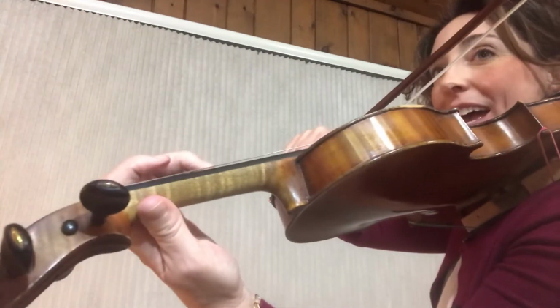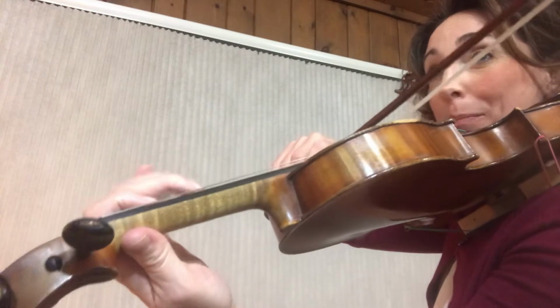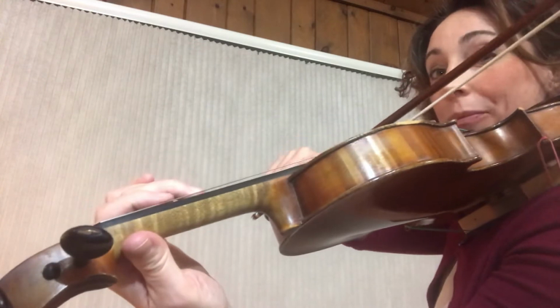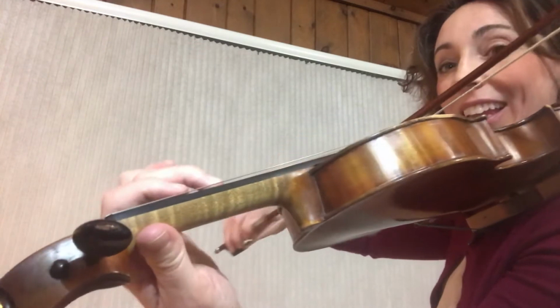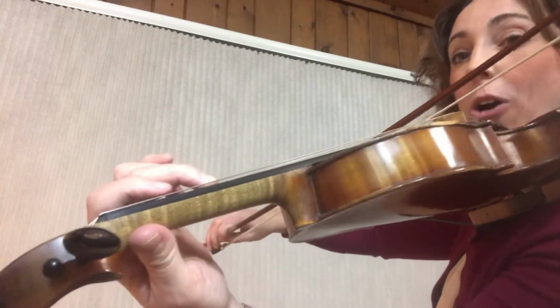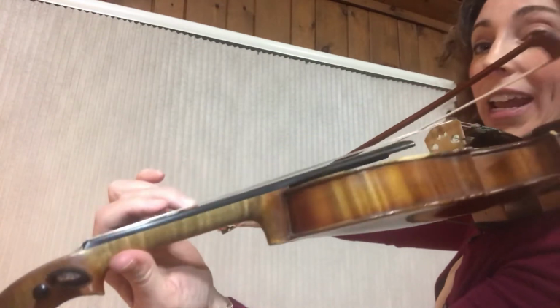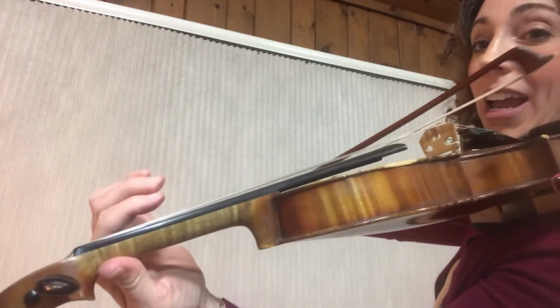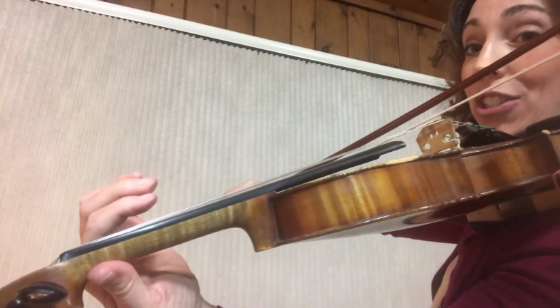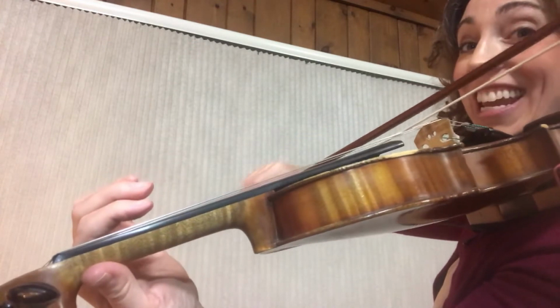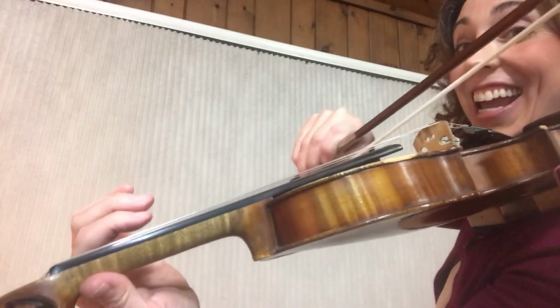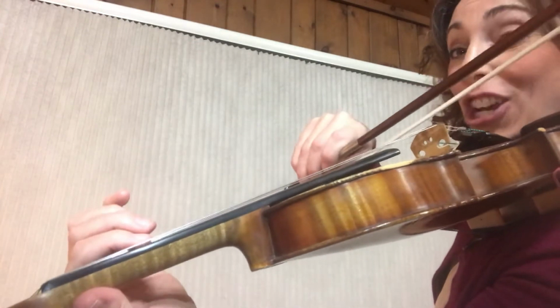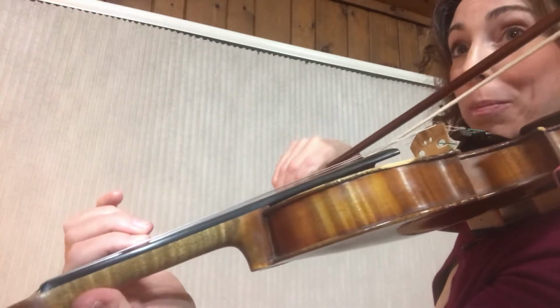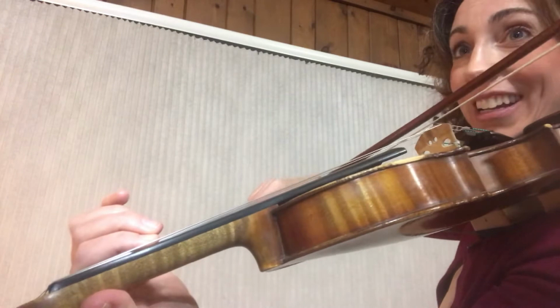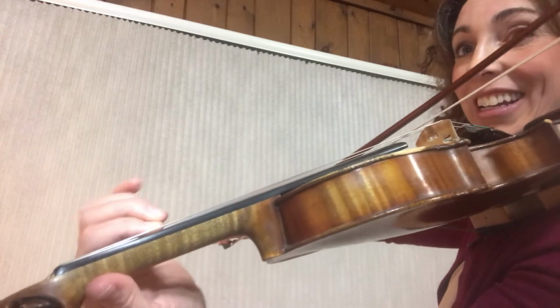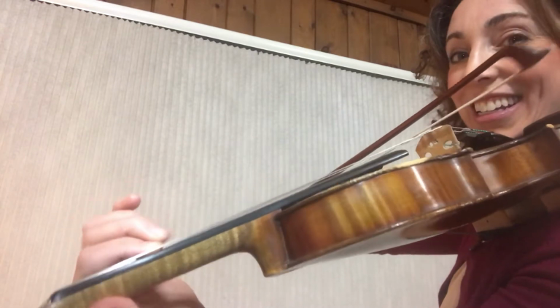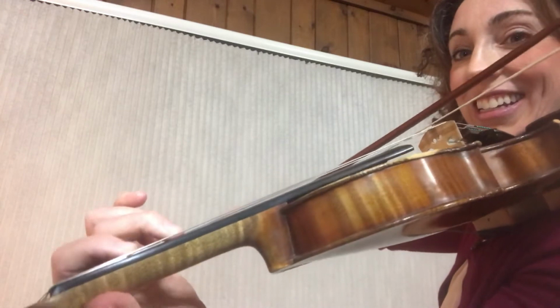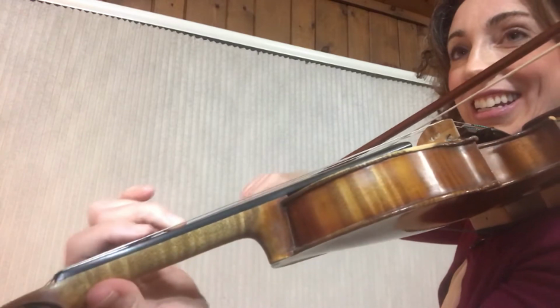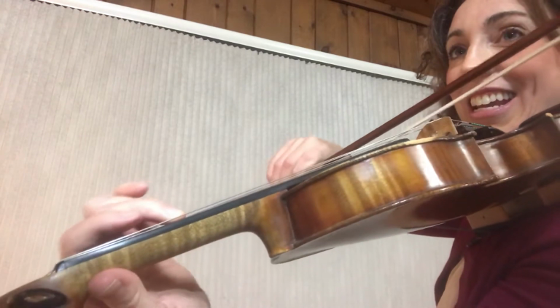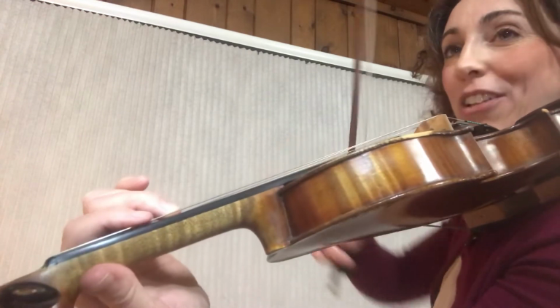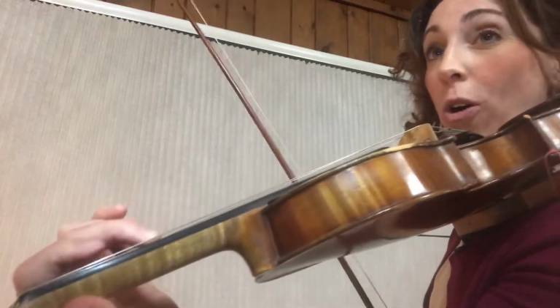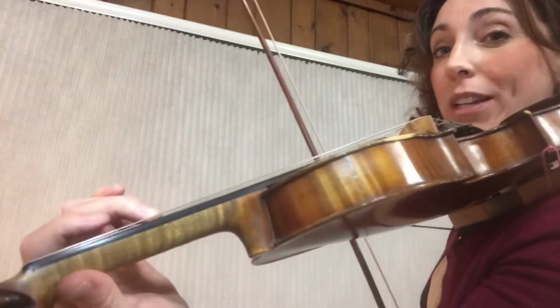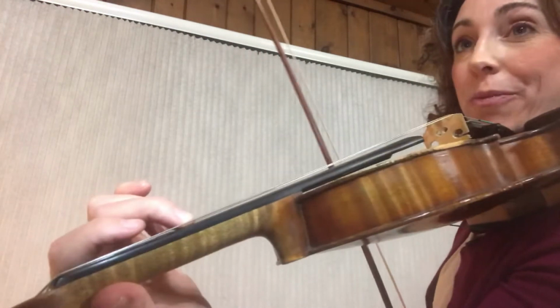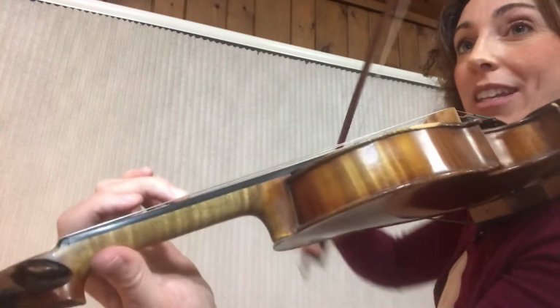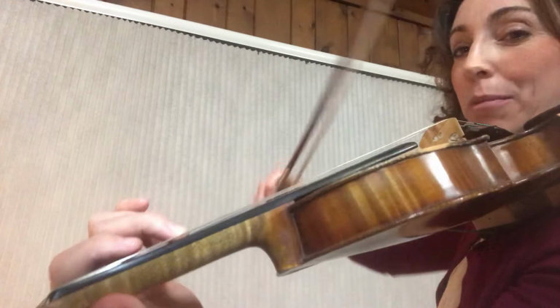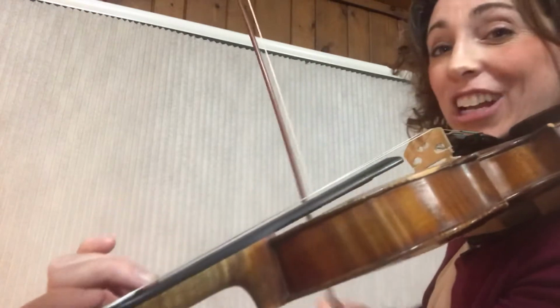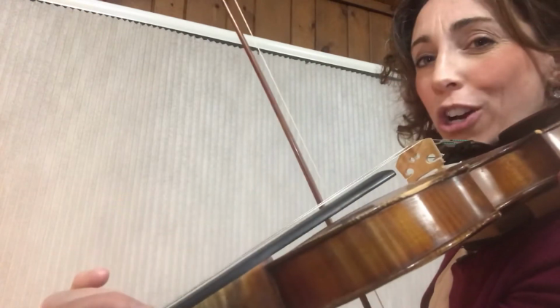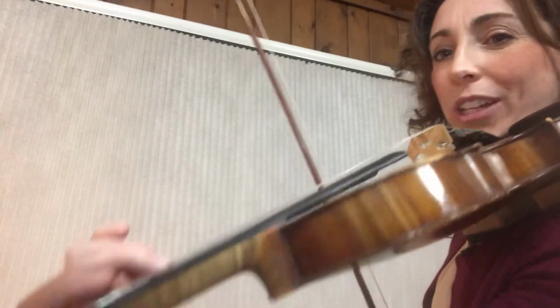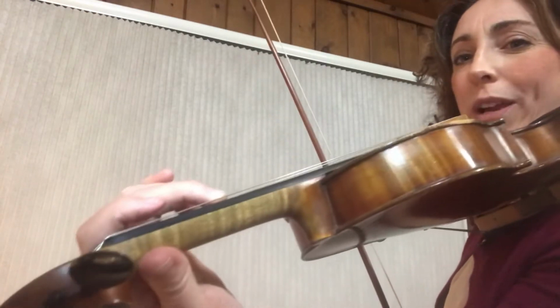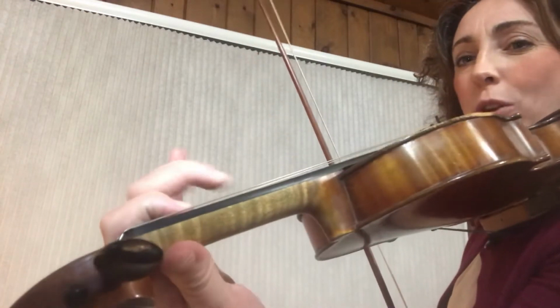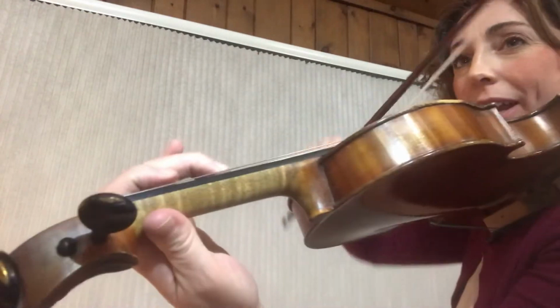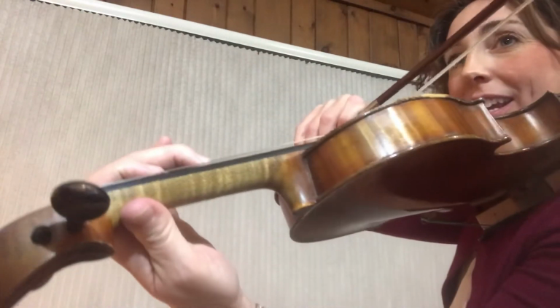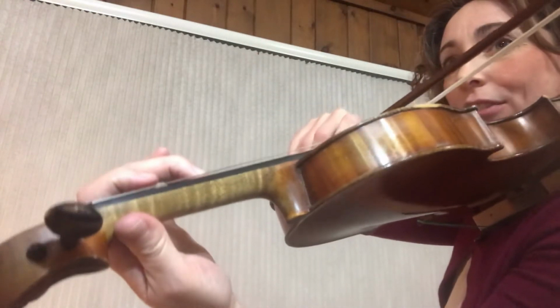F sharp, open D, sneak E sharp. Now let's play the whole measure — same thing, quarter notes only, no rhythm, no bowing. F sharp is first.